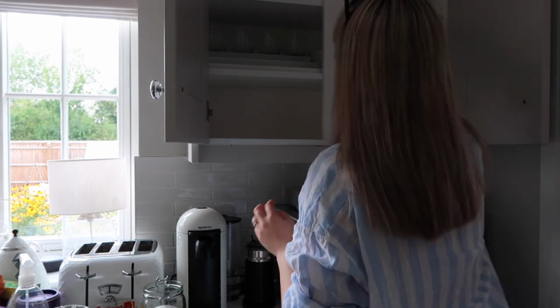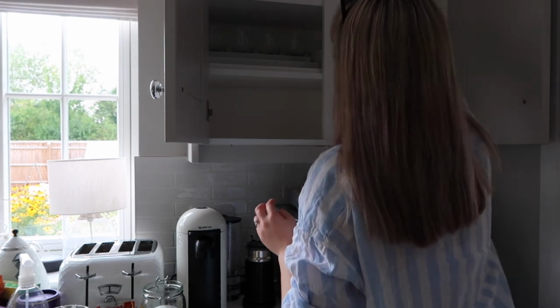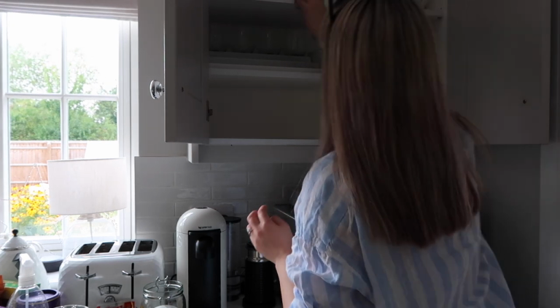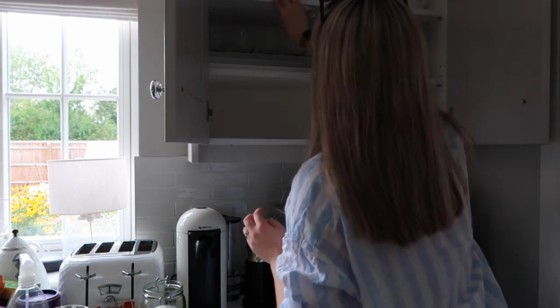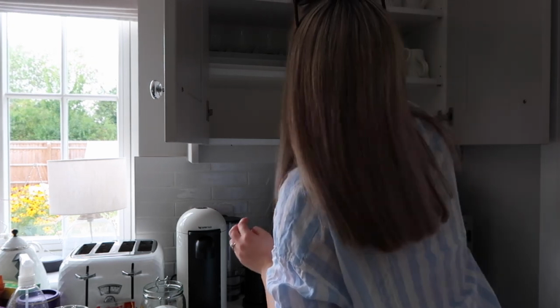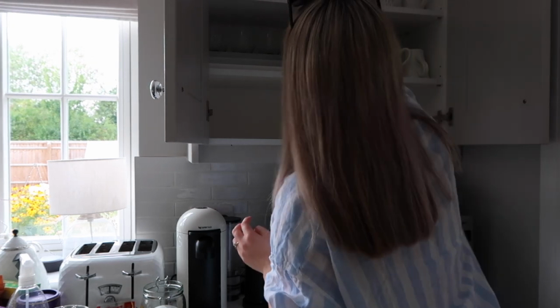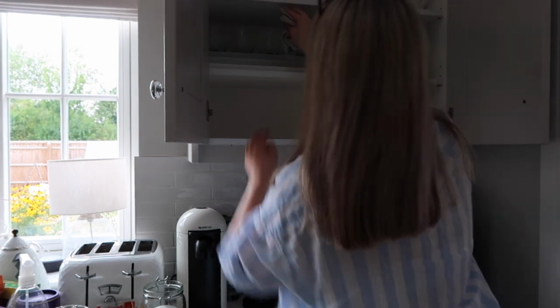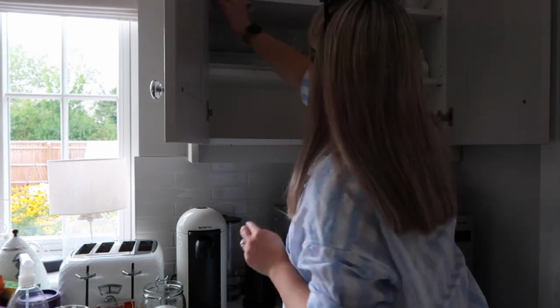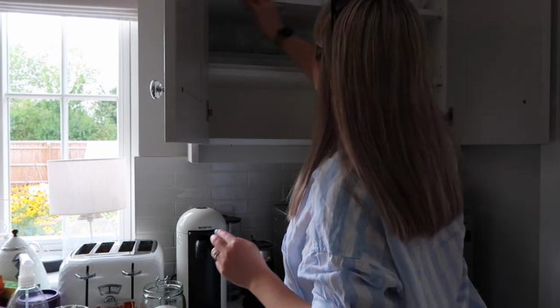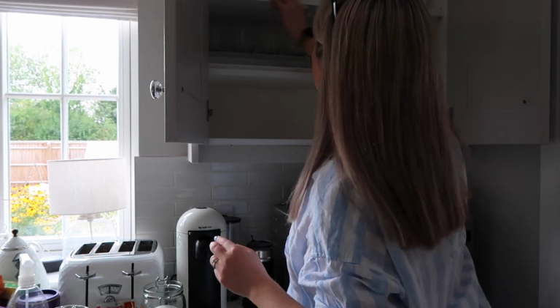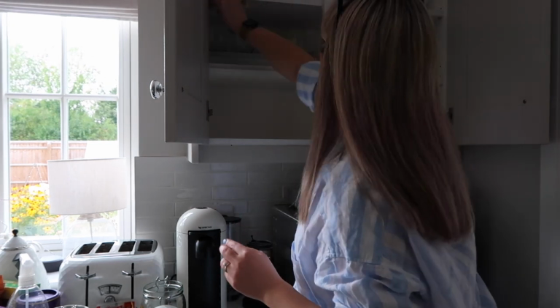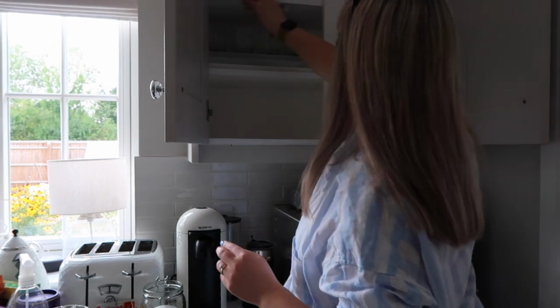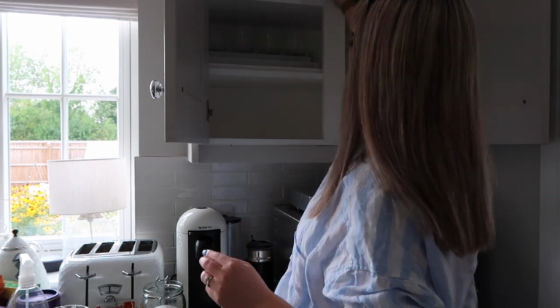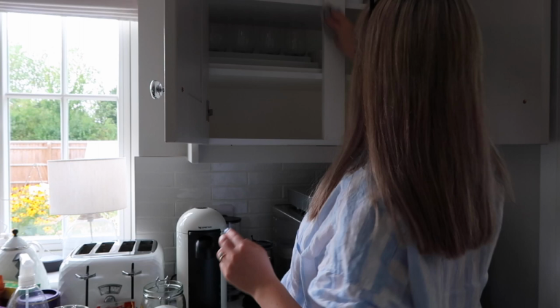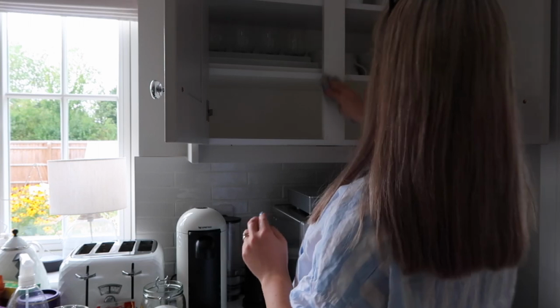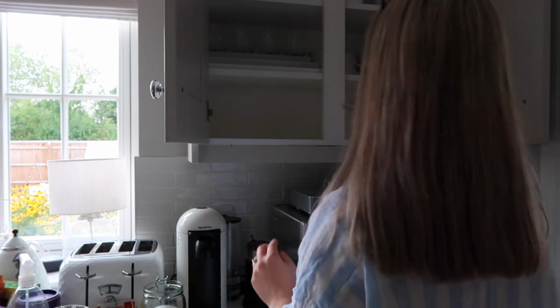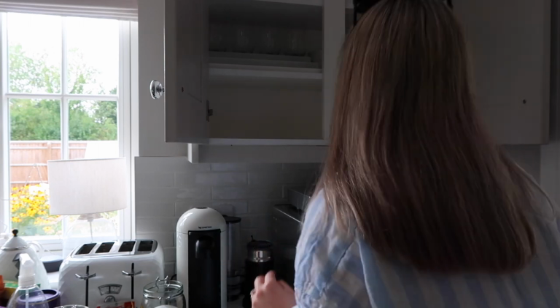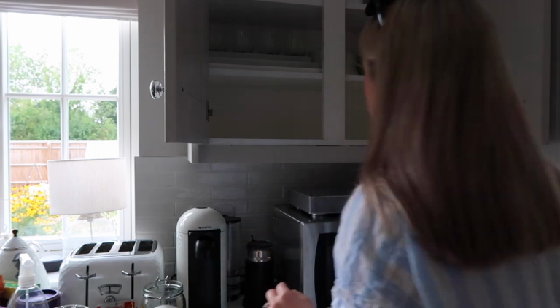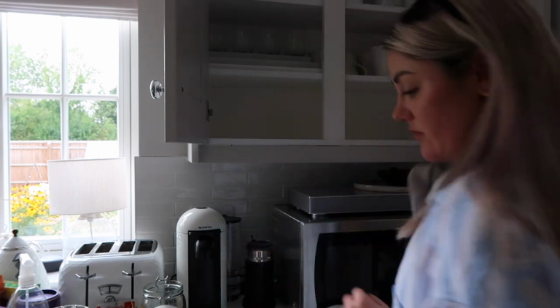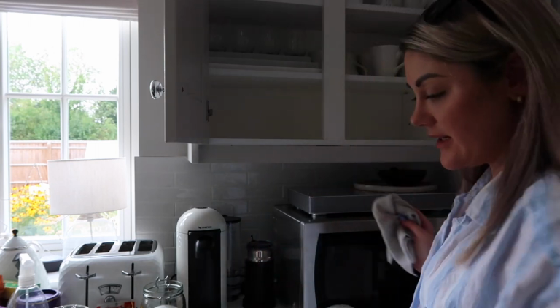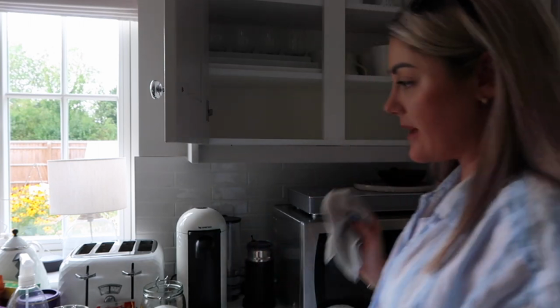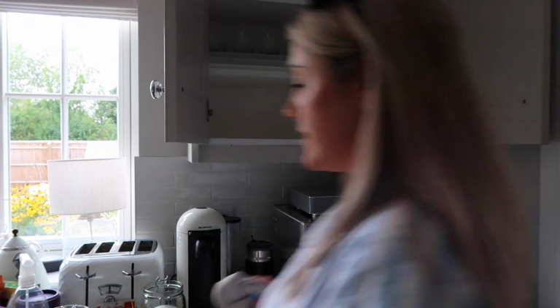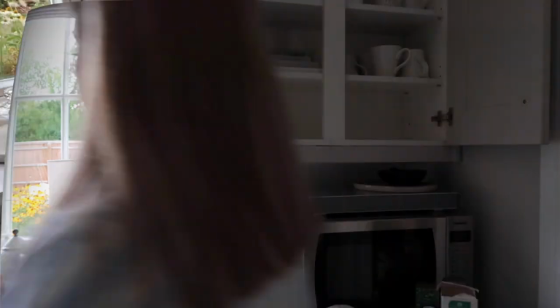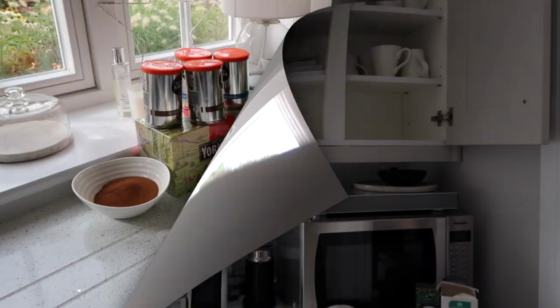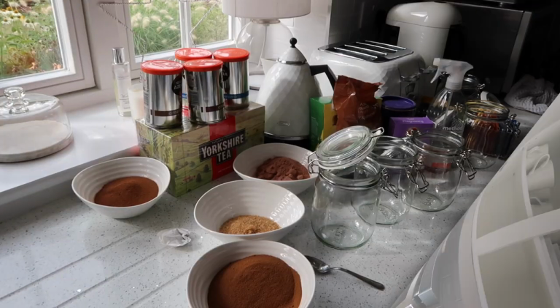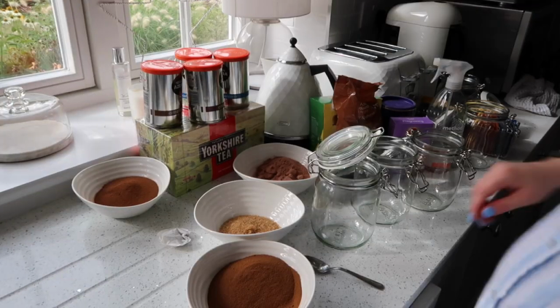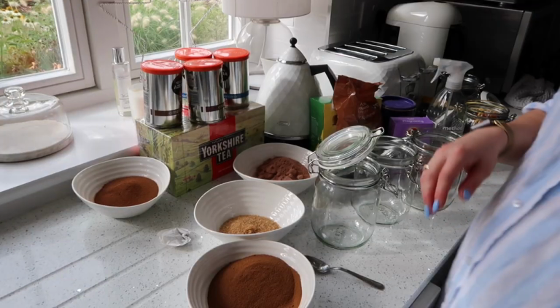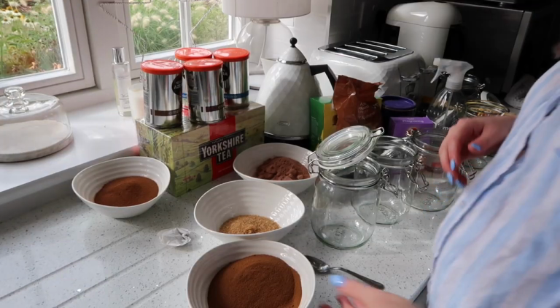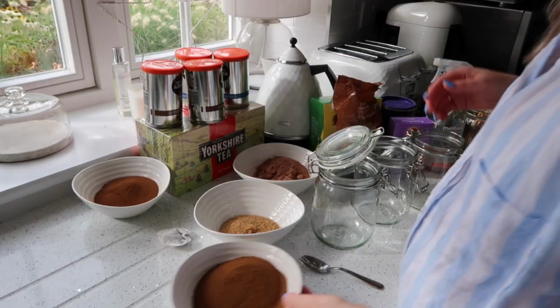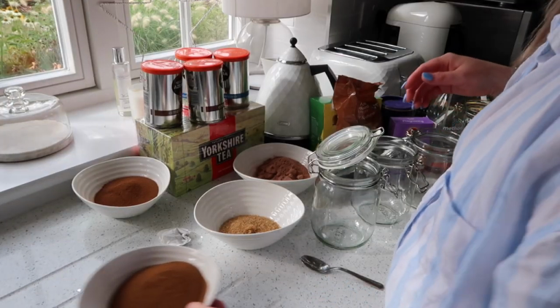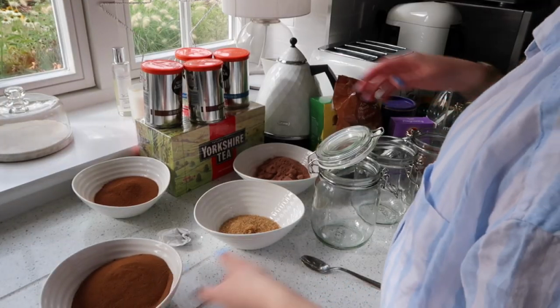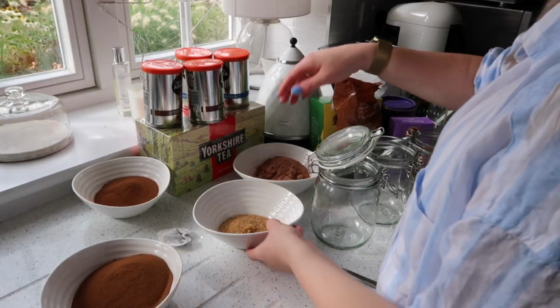A bit of elbow grease. God knows what that is up there. Right, that's better. Okay, so now let's decant.